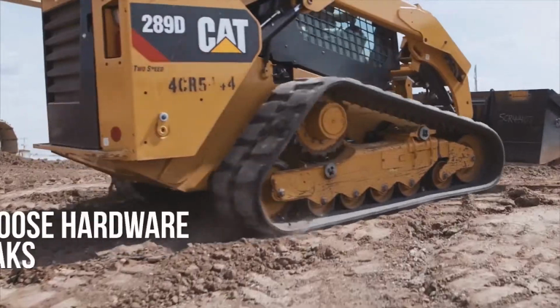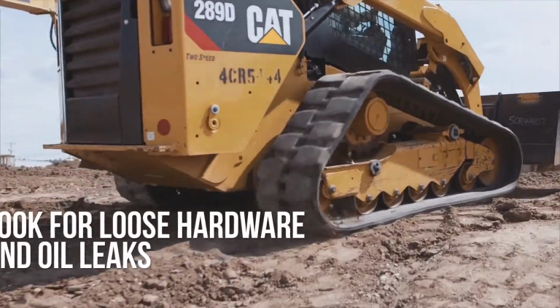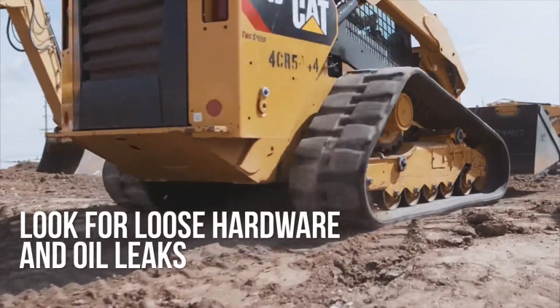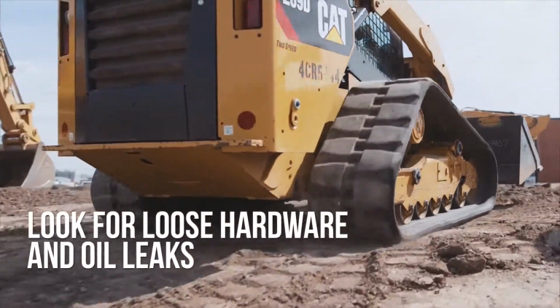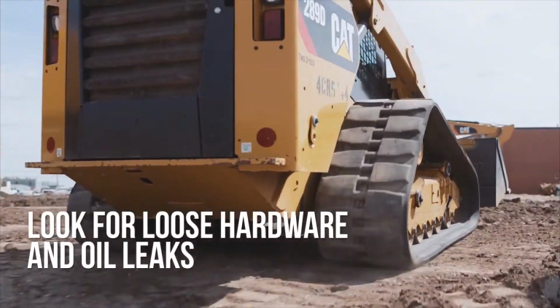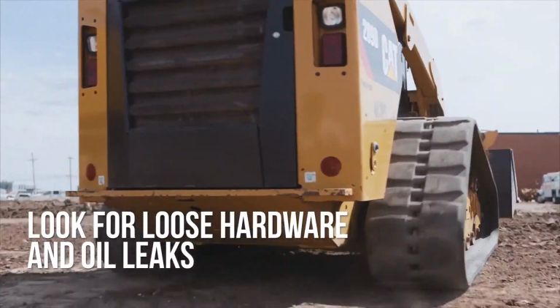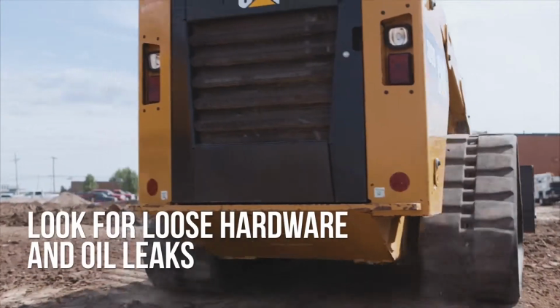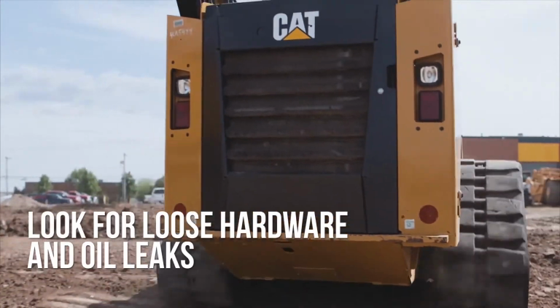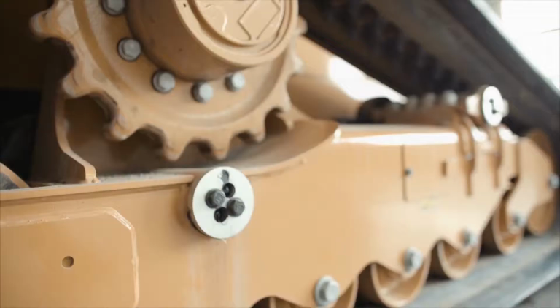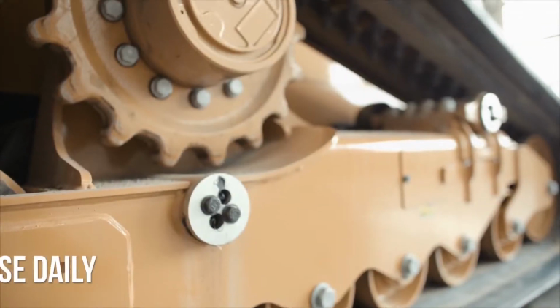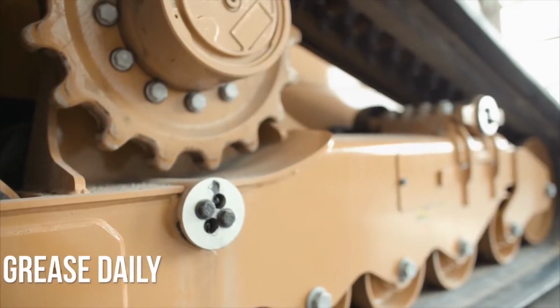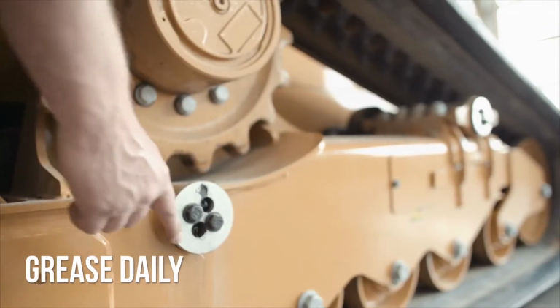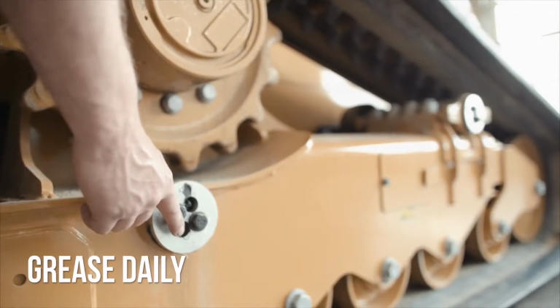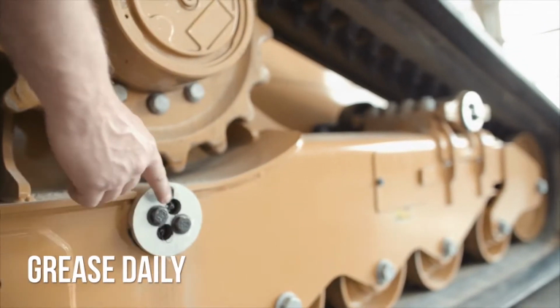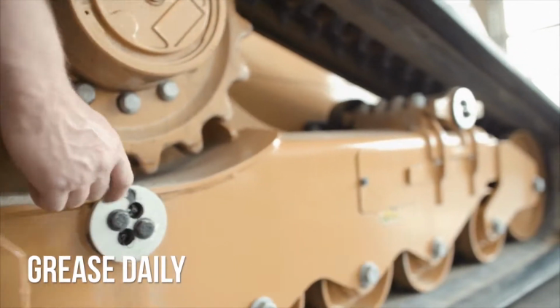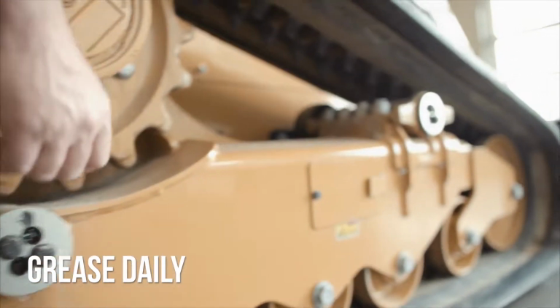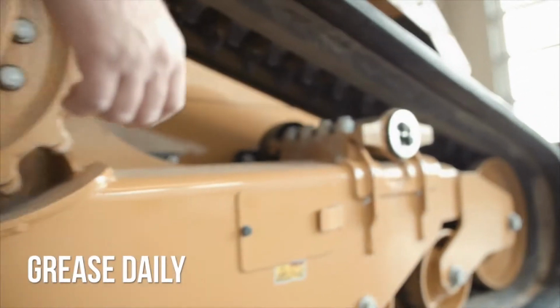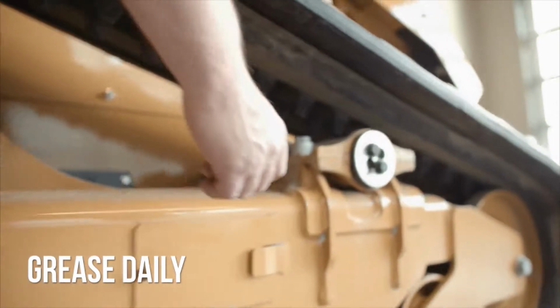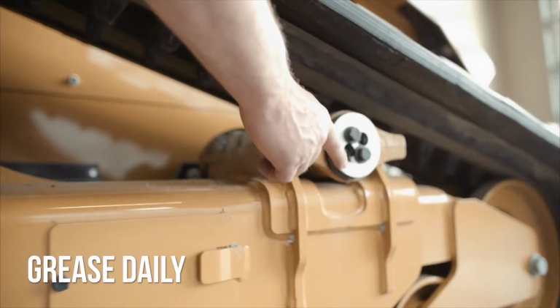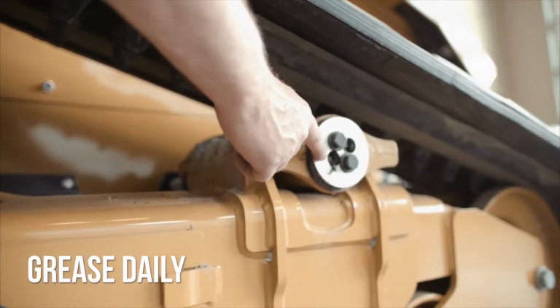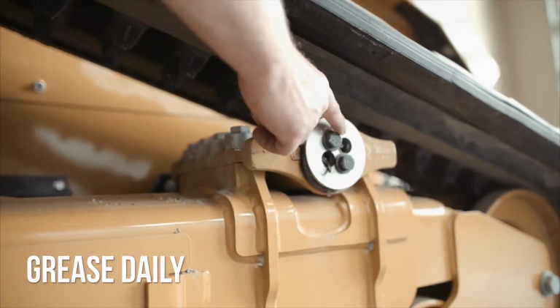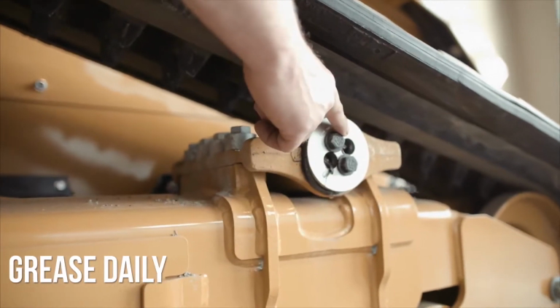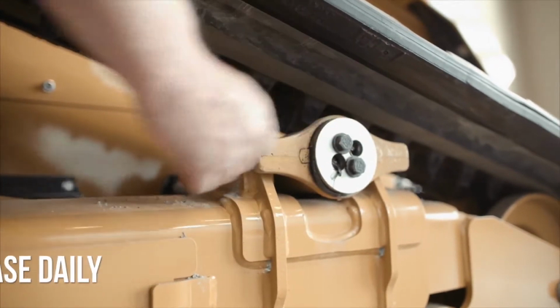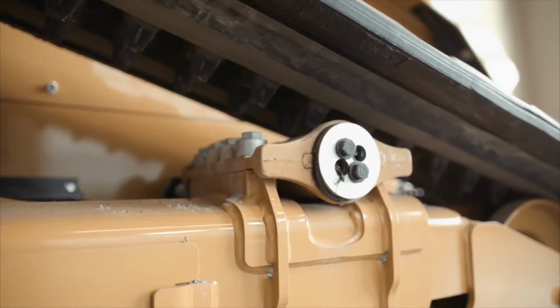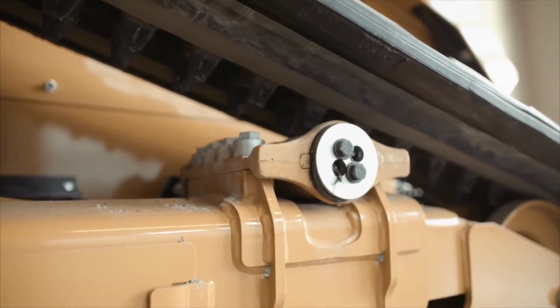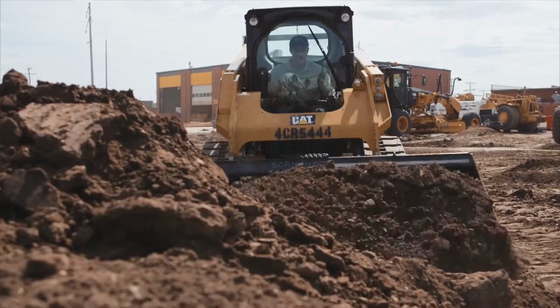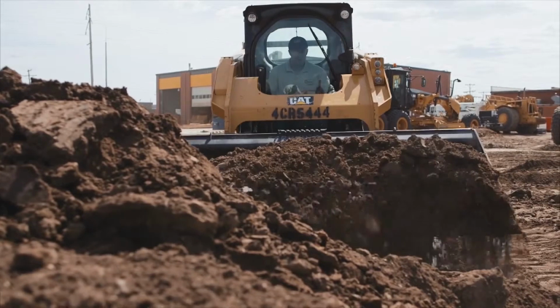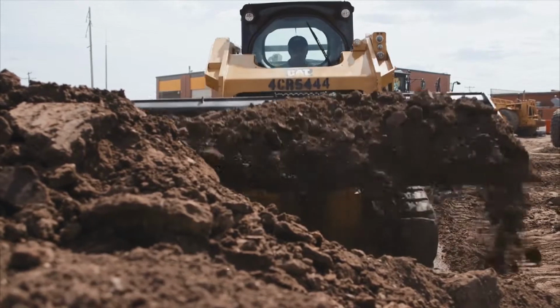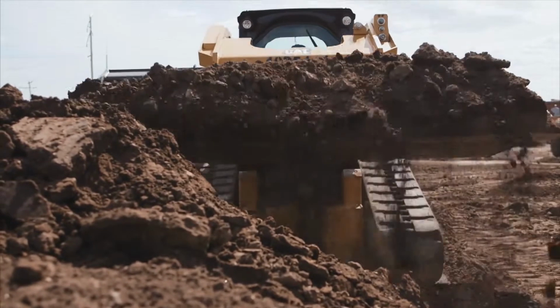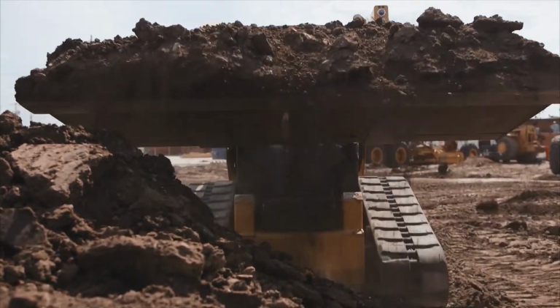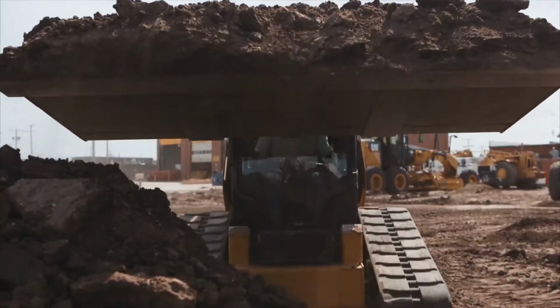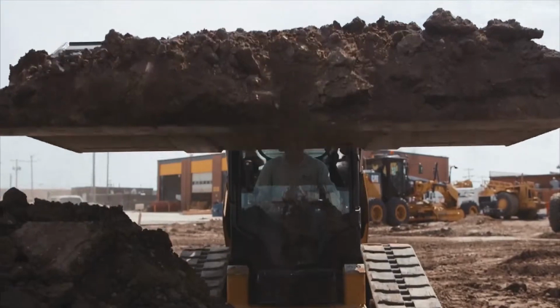You should also look for loose hardware and oil leaks. Know the grease points on your specific model — it is important to grease them daily to lubricate the bushings on your undercarriage frames. Proper greasing also helps push dirt out.